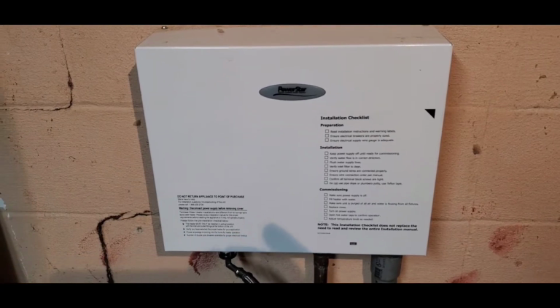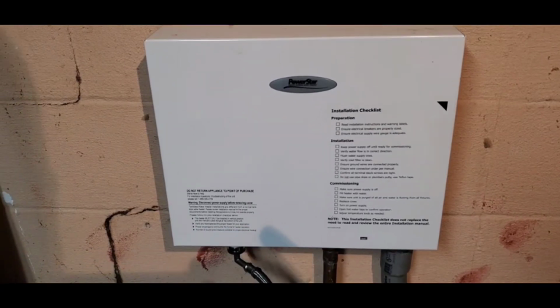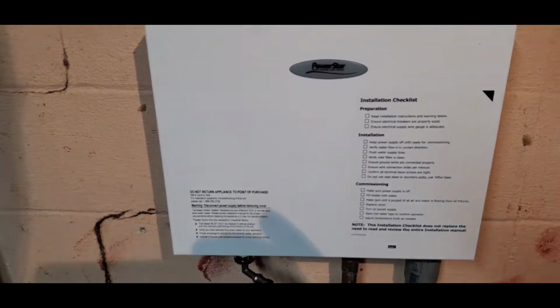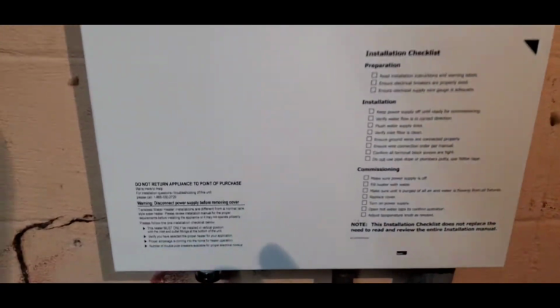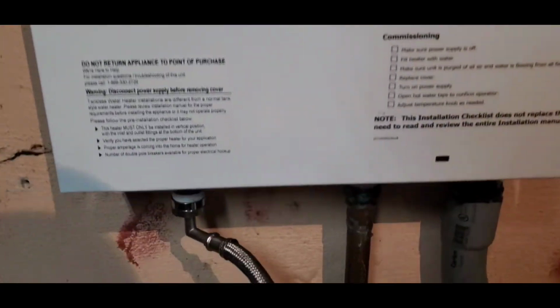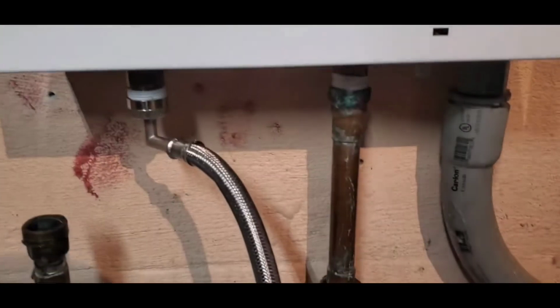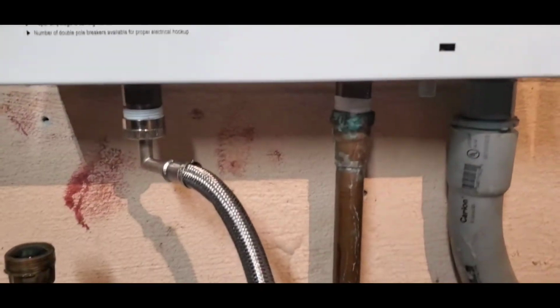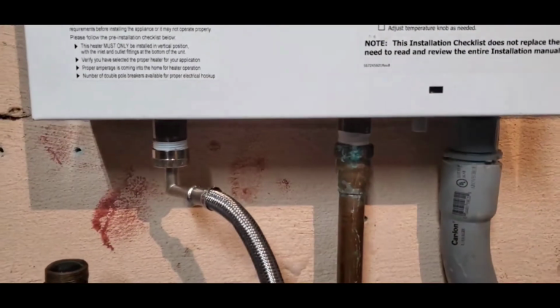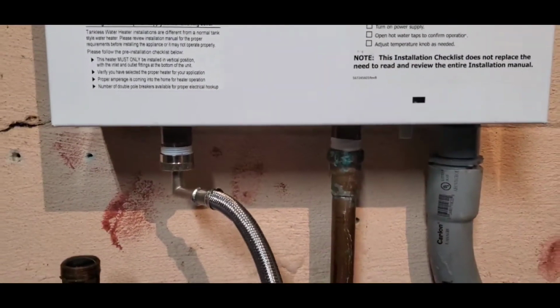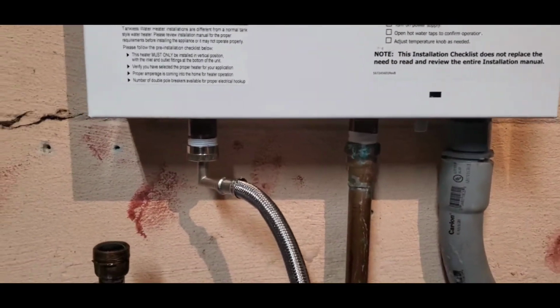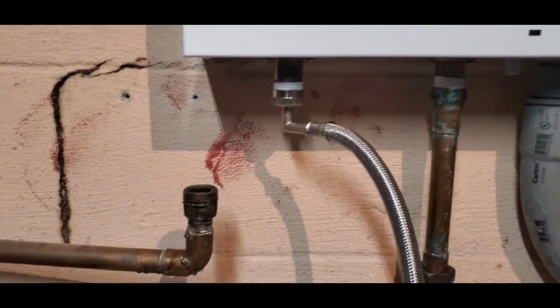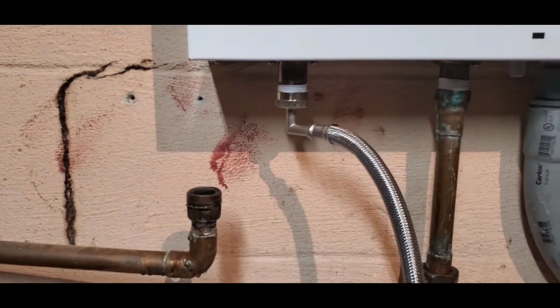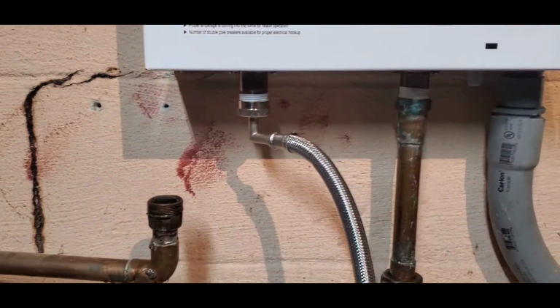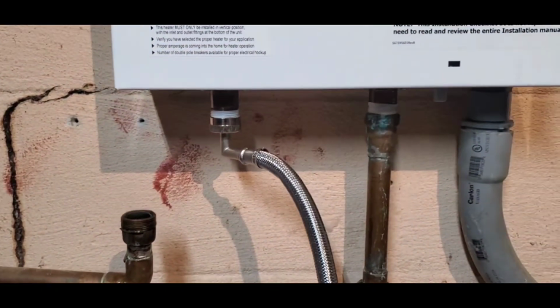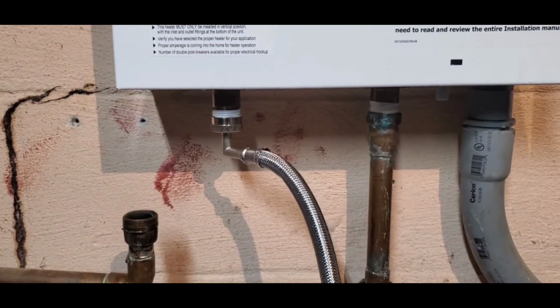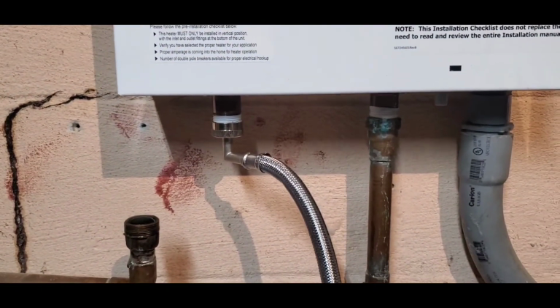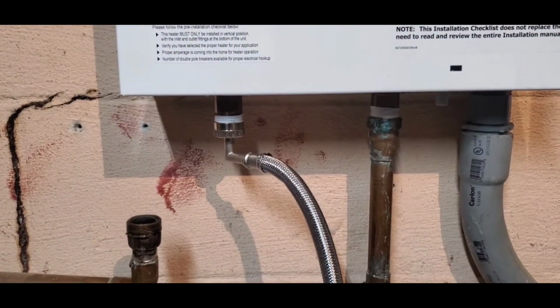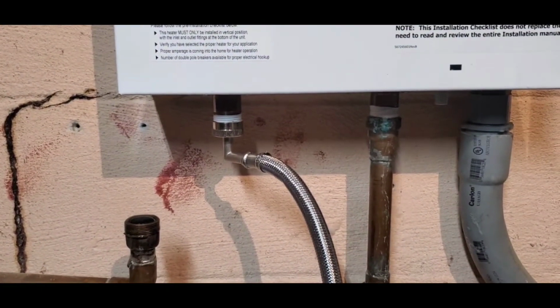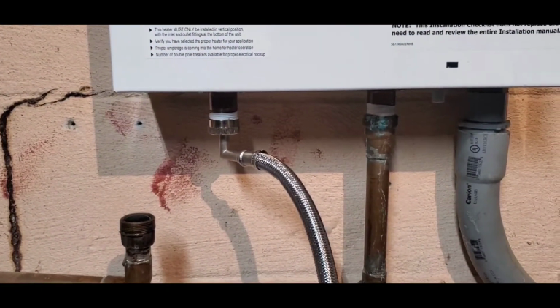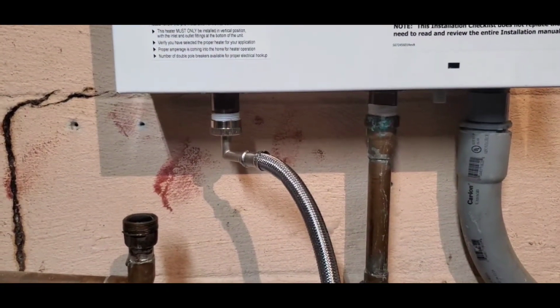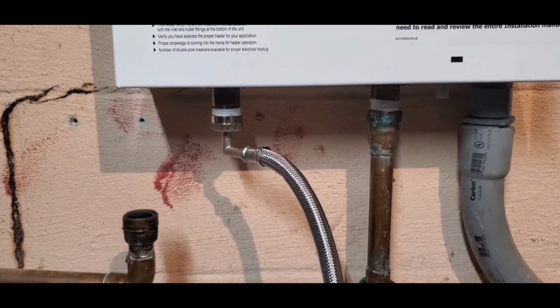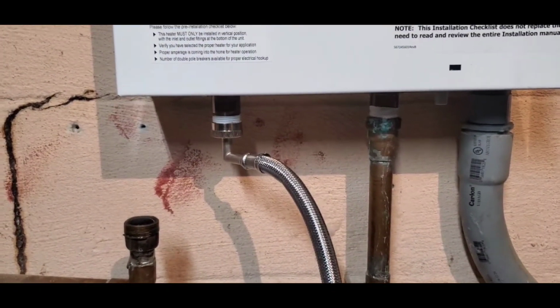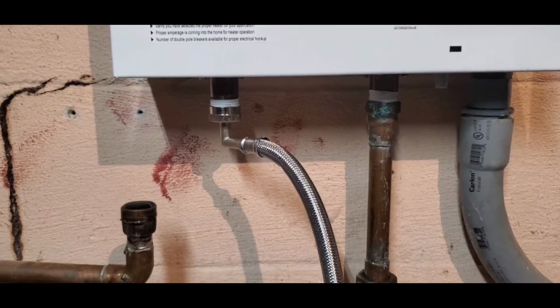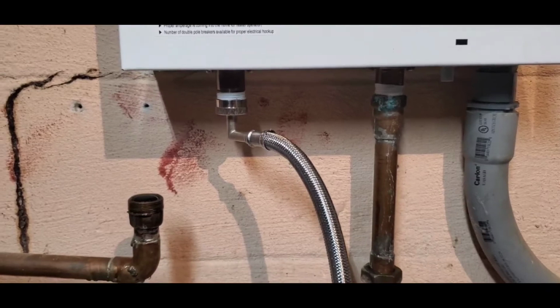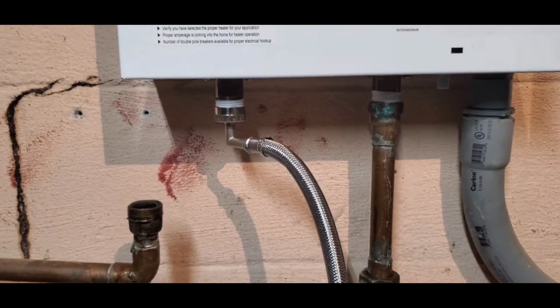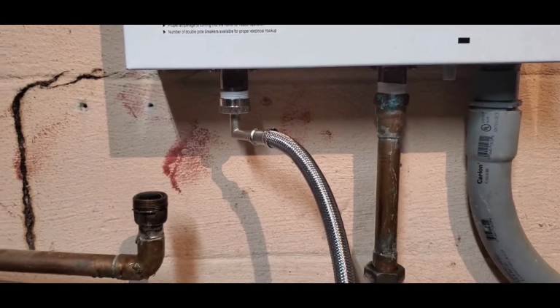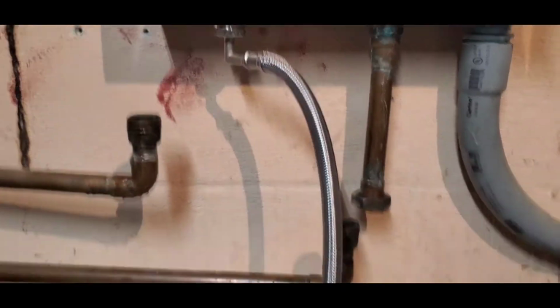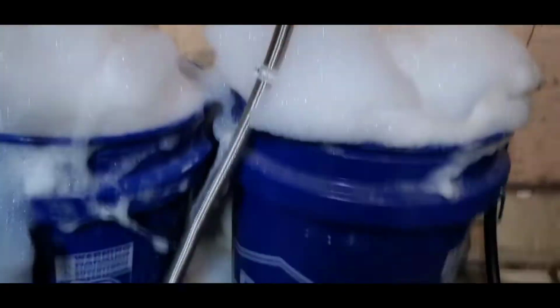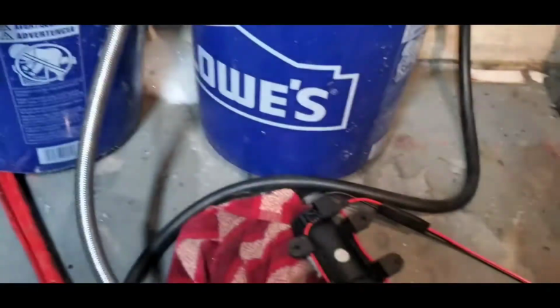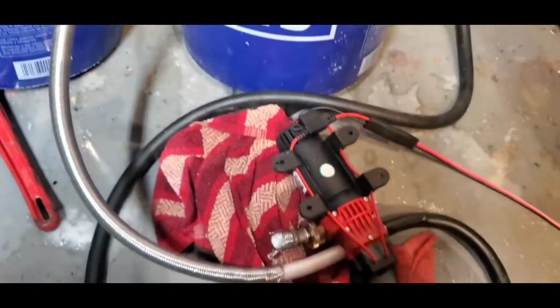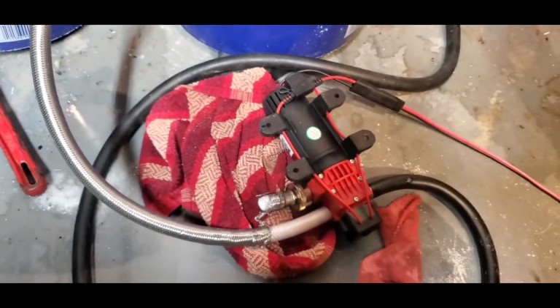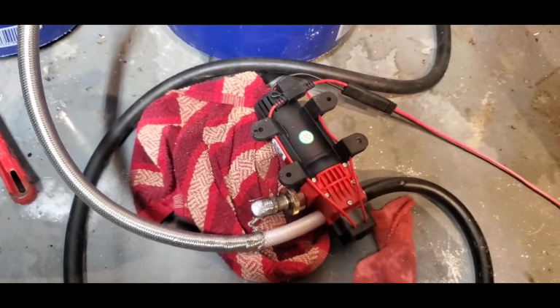So you turn the breaker off, verify you don't have power, disconnect the water, and hook up a water hose that would supply some water to it right there.